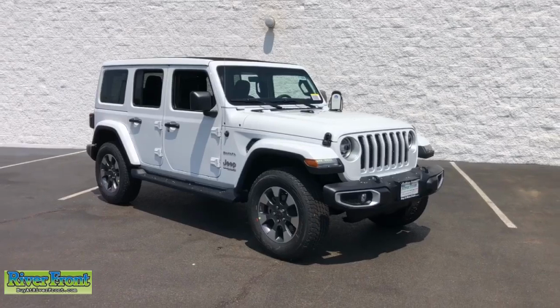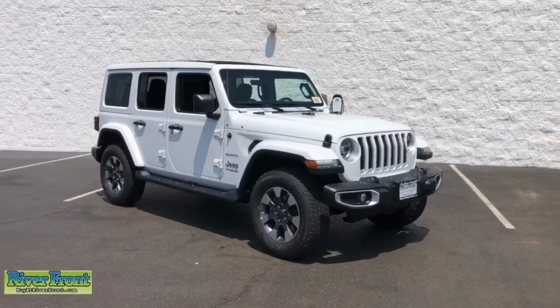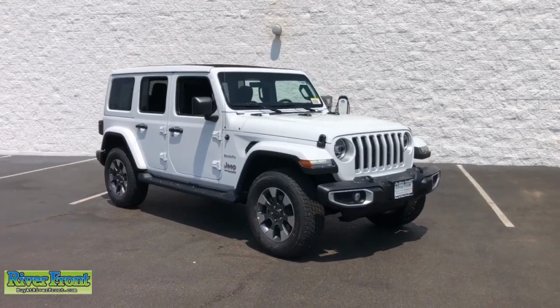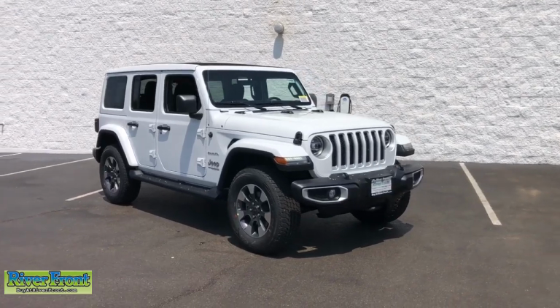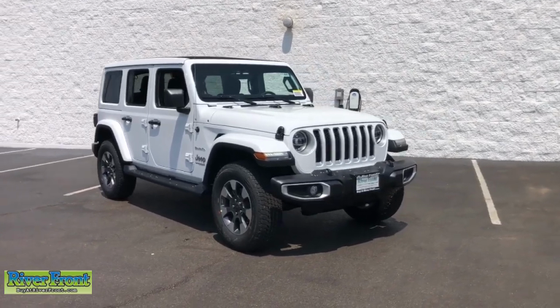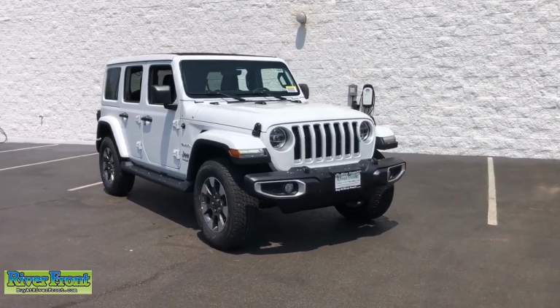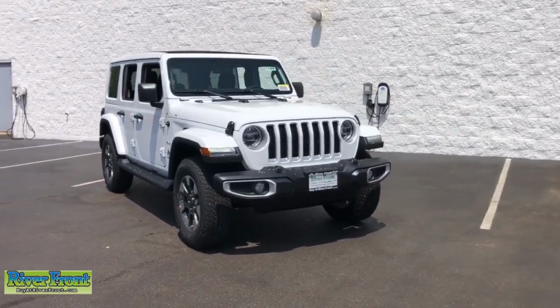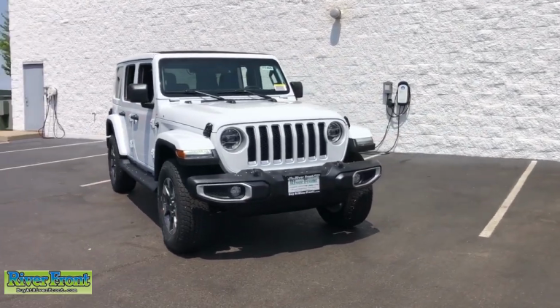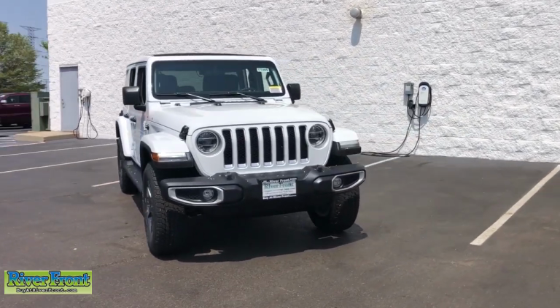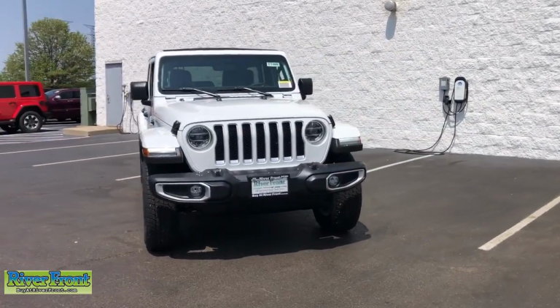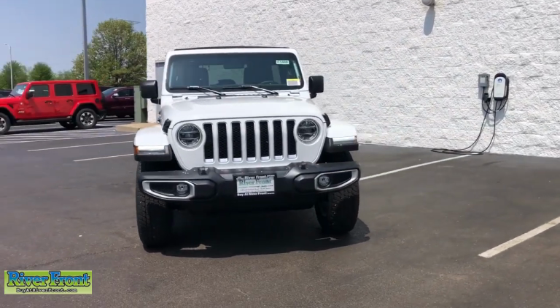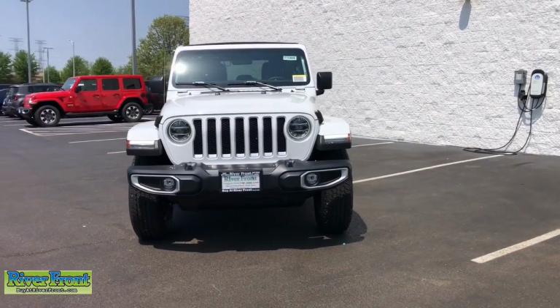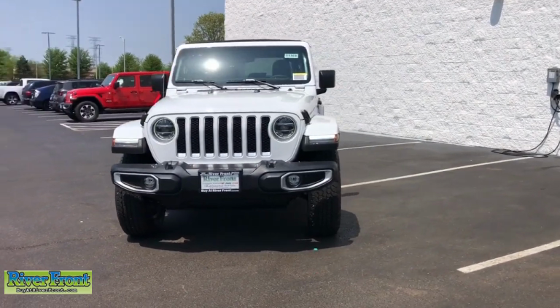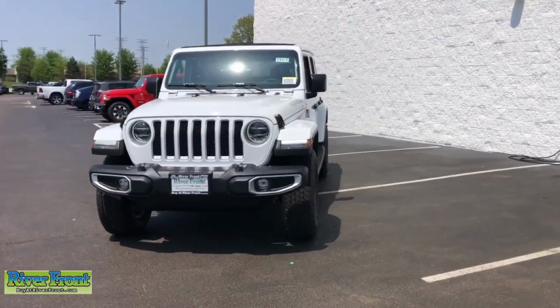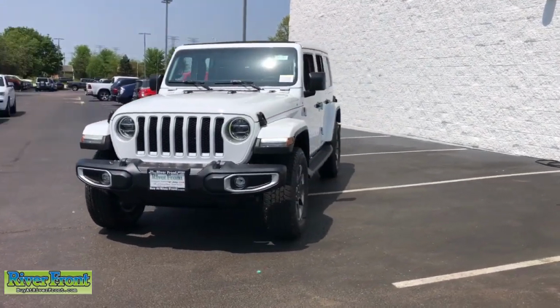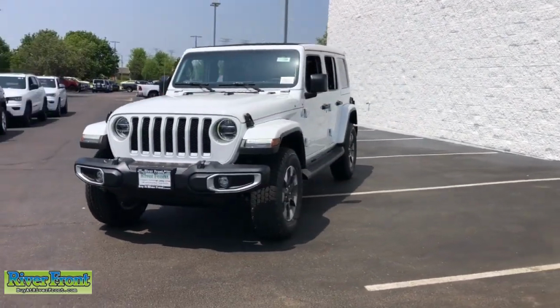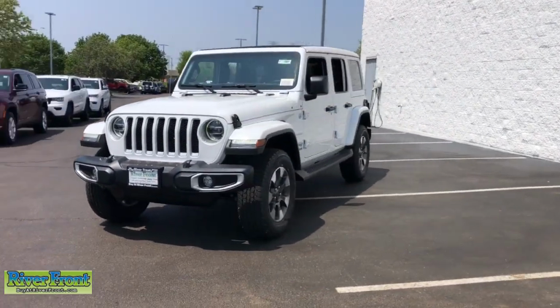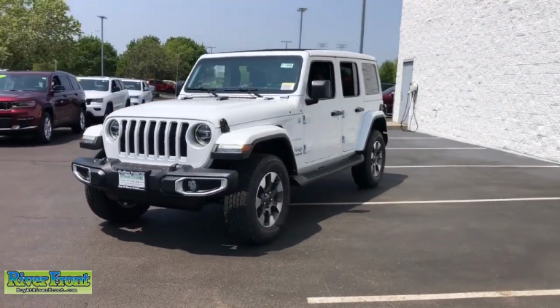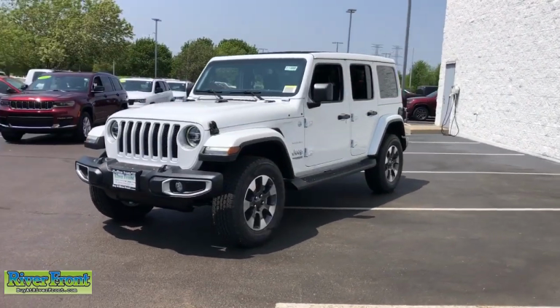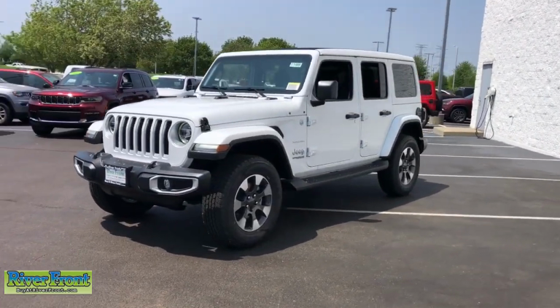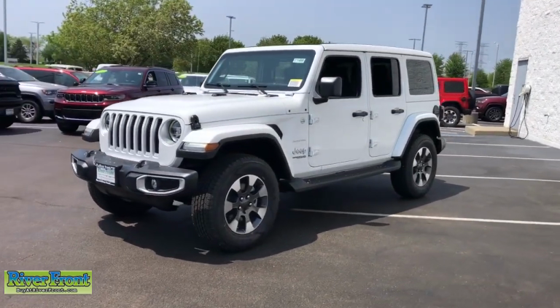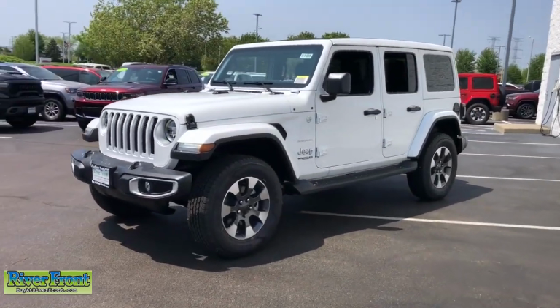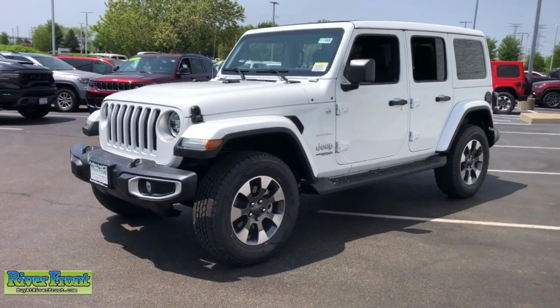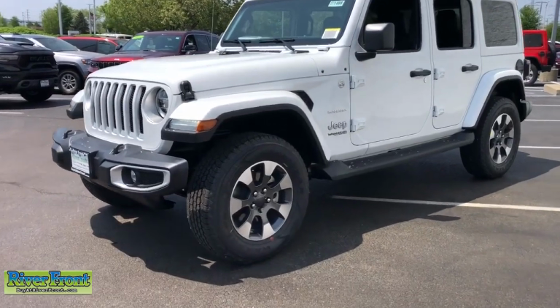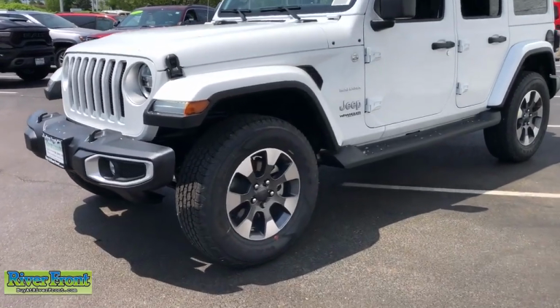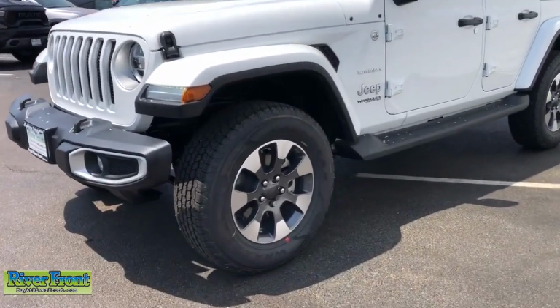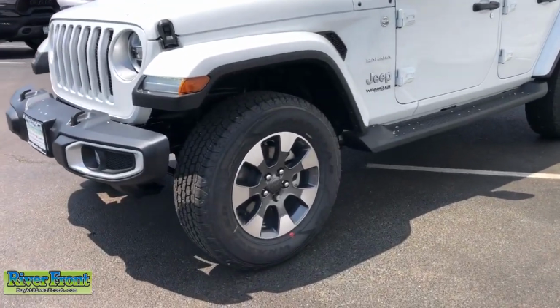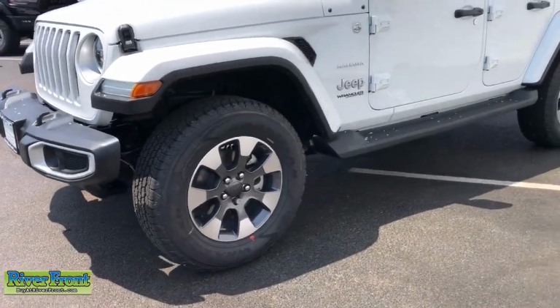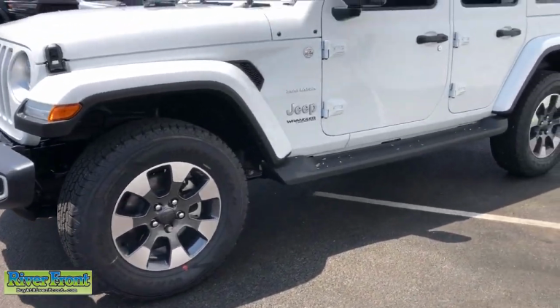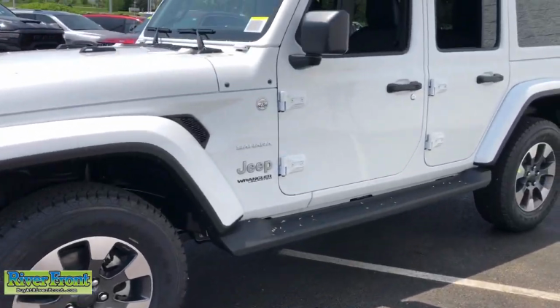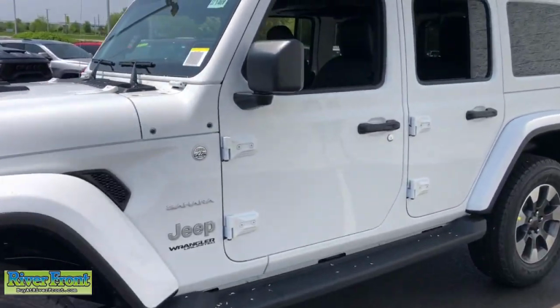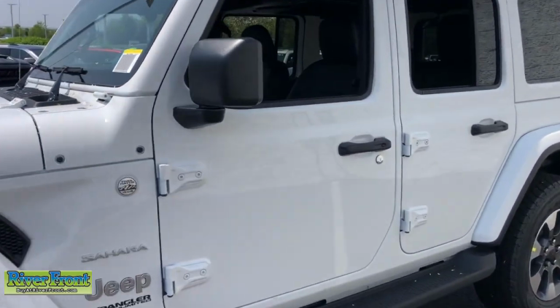Looking for your dream car? It could be the 2022 Jeep Wrangler — the rugged and iconic, adventure-loving, four-wheel-drive, open-air SUV with the power and capabilities you need for your outdoor lifestyle.